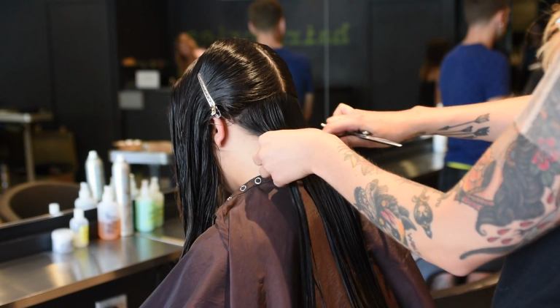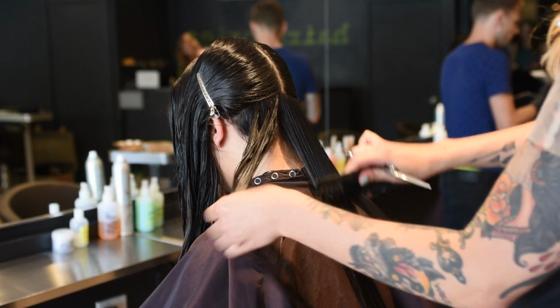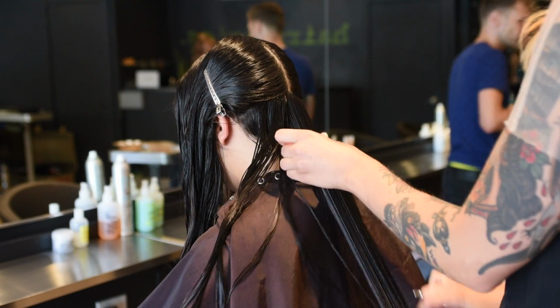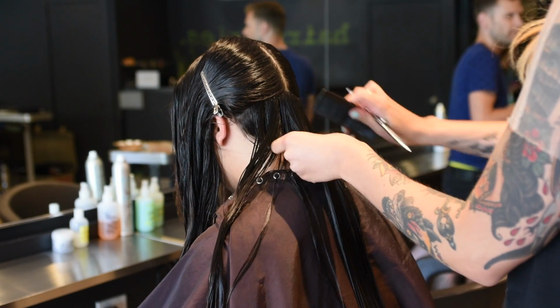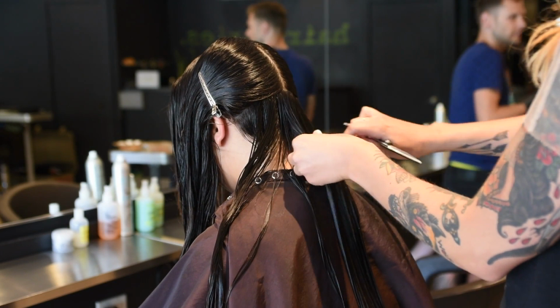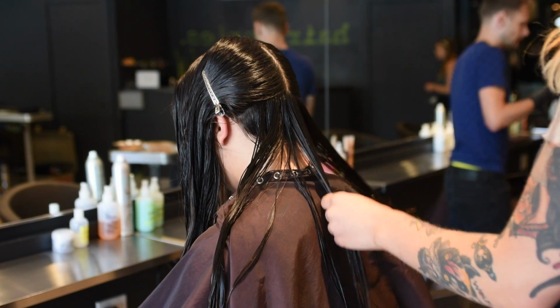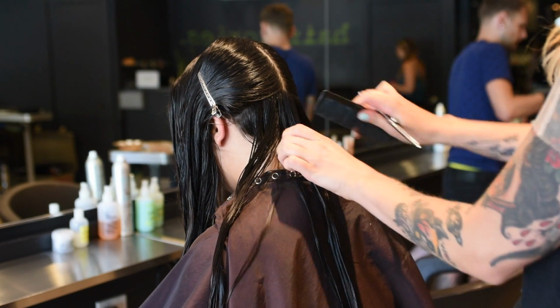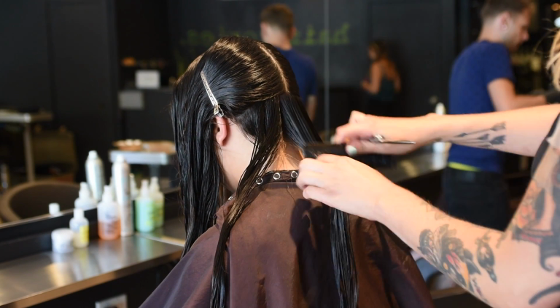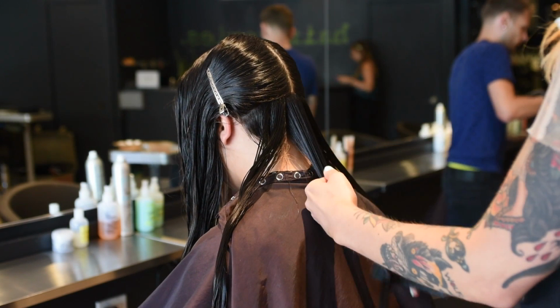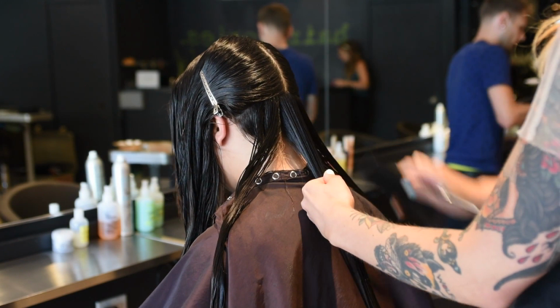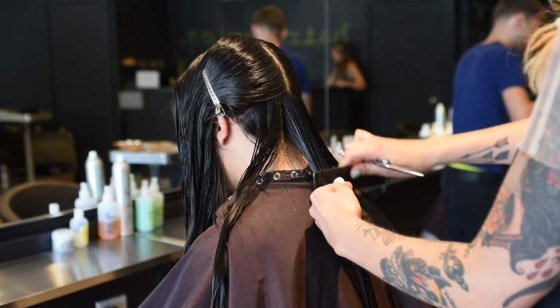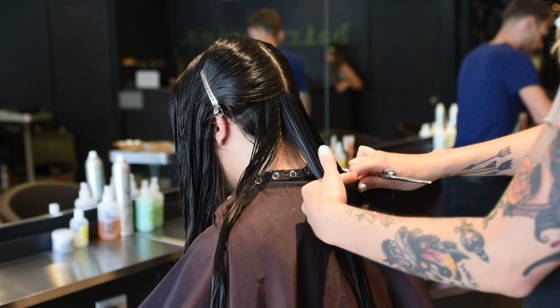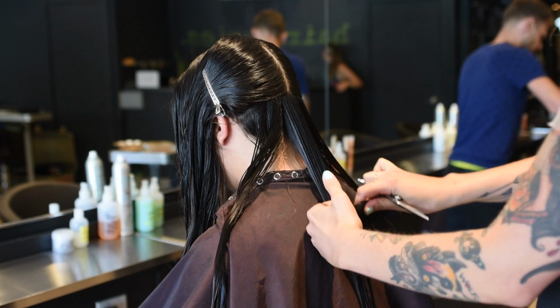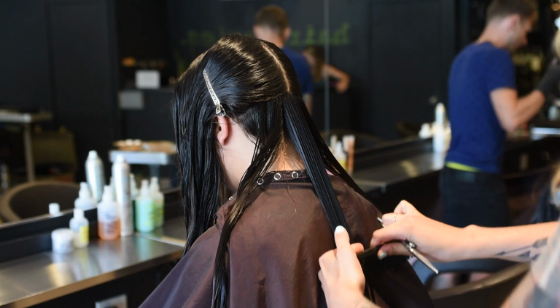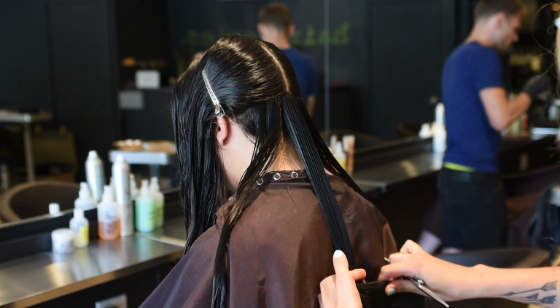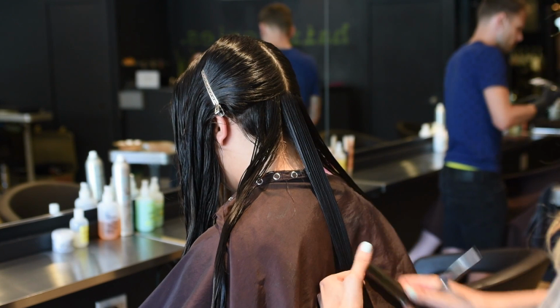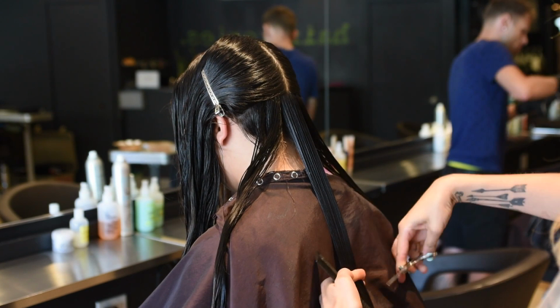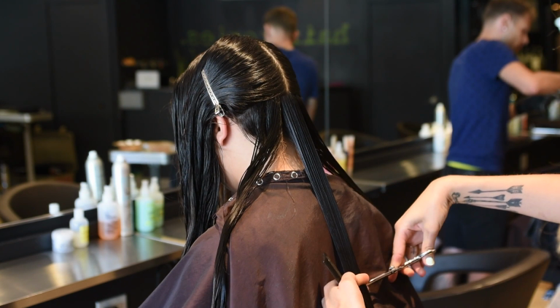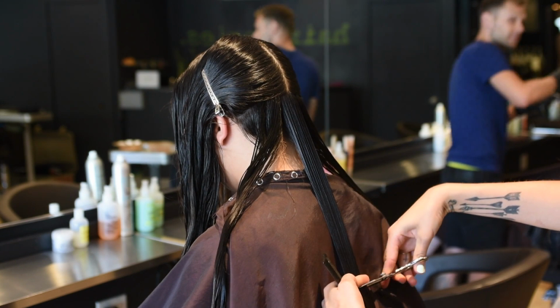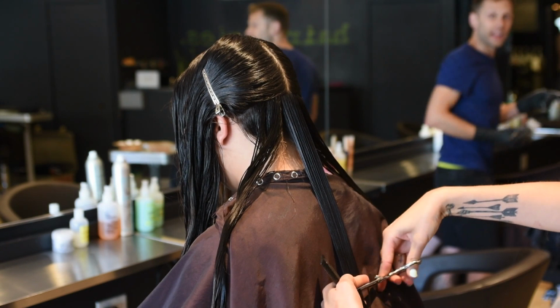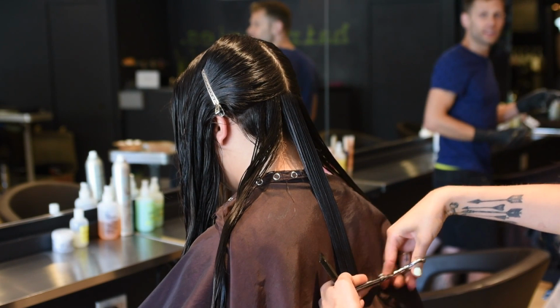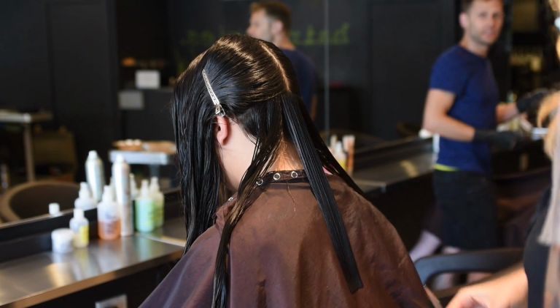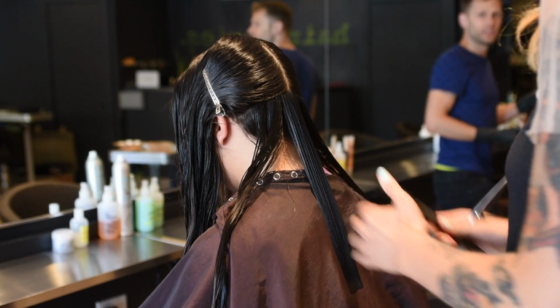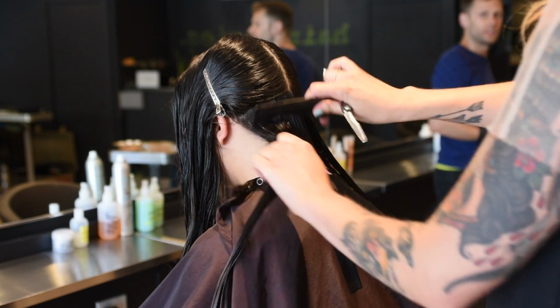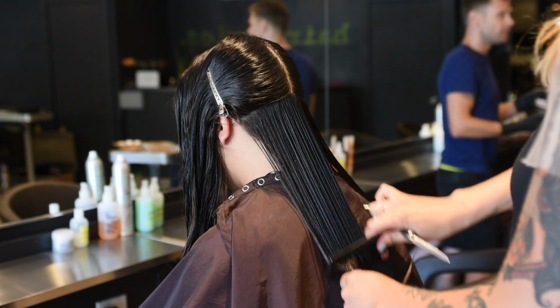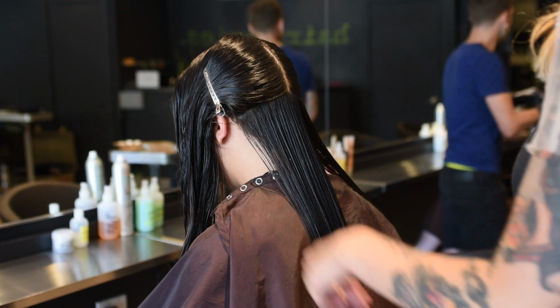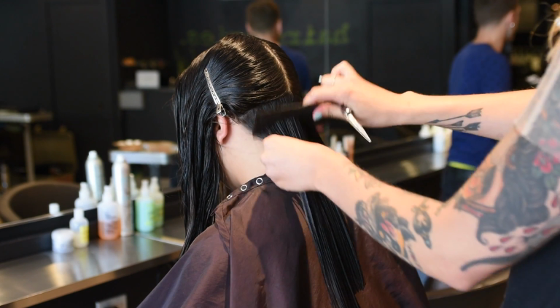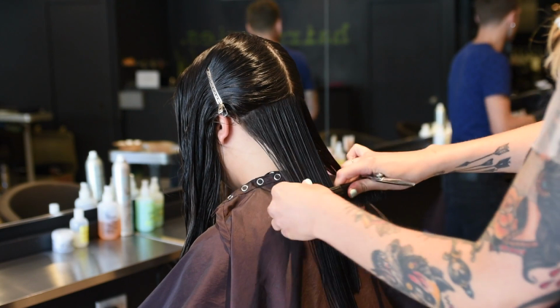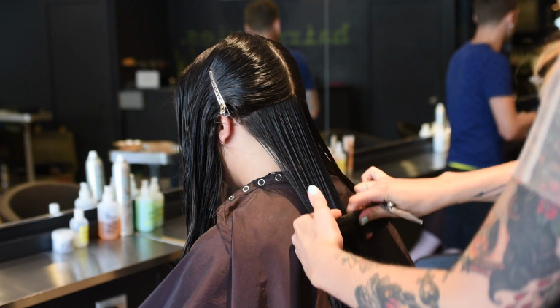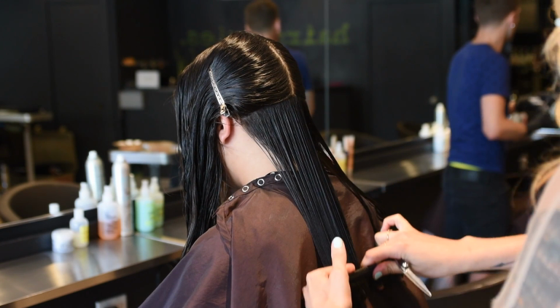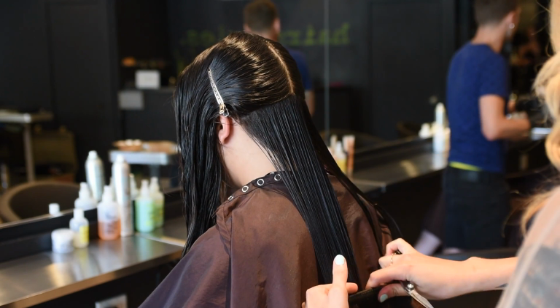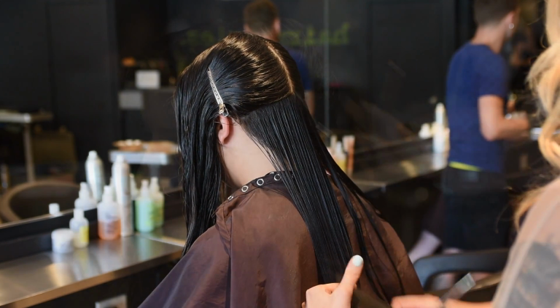You're going to bring each parting horizontal to the back at the desired length, and you're going to keep your fingers squared off to create a bit of a shorter-to-longer look in the front. Remember, just keep using your Prefix — make sure everything is nice and hydrated so your partings are nice and clean.